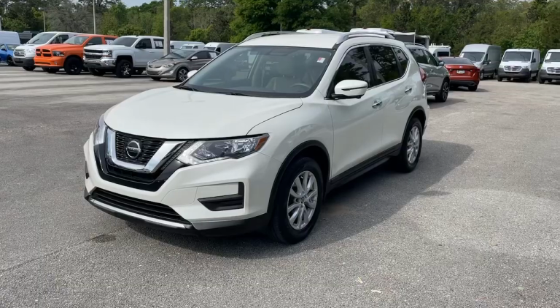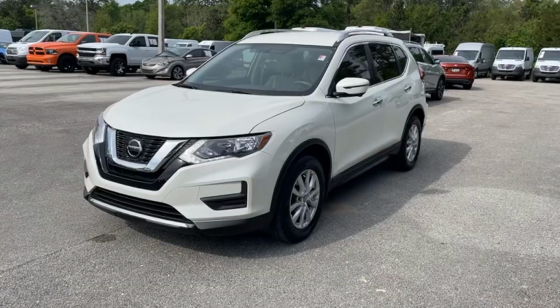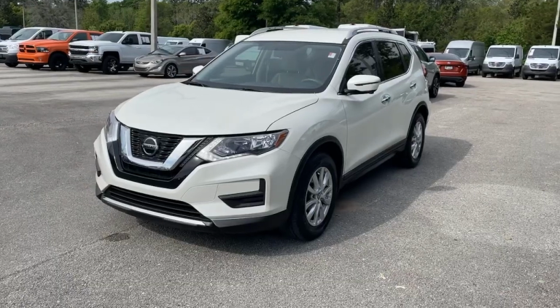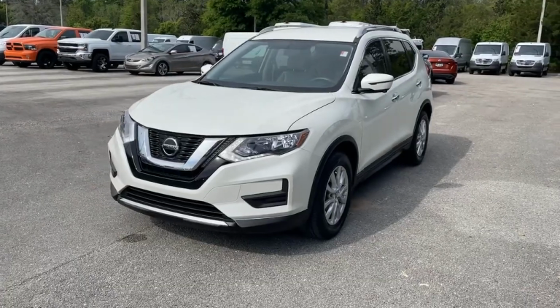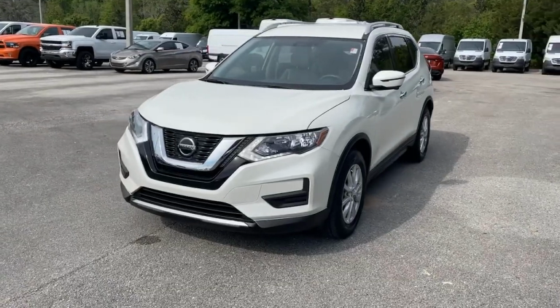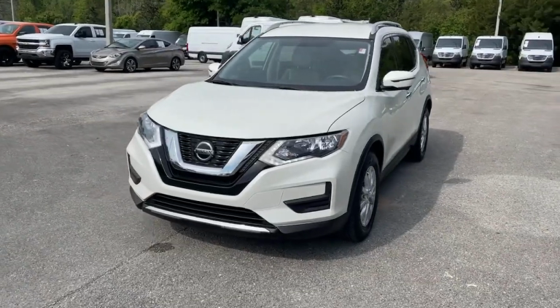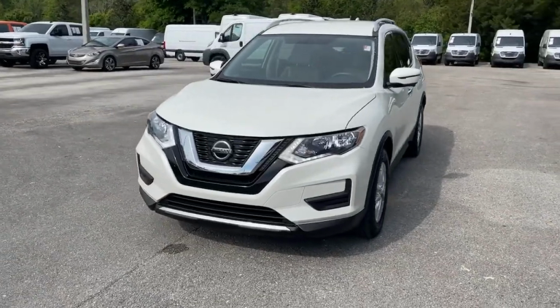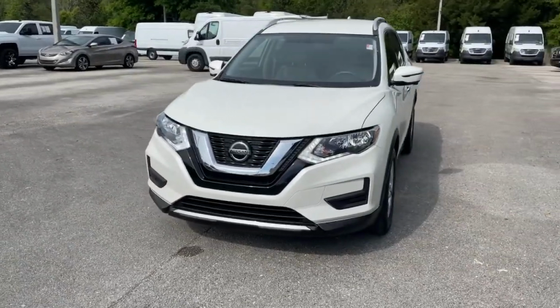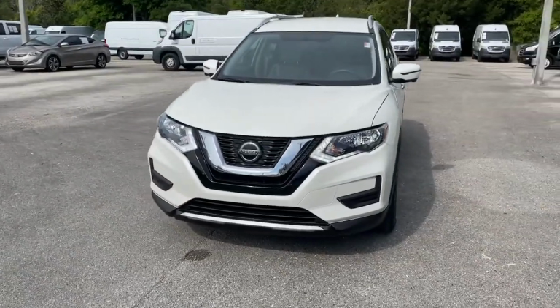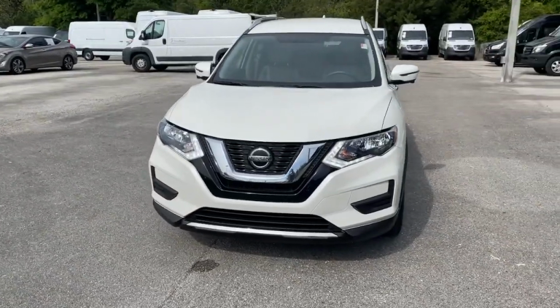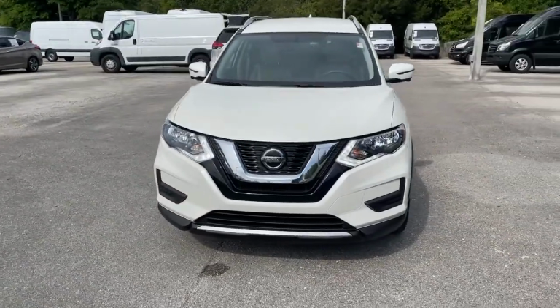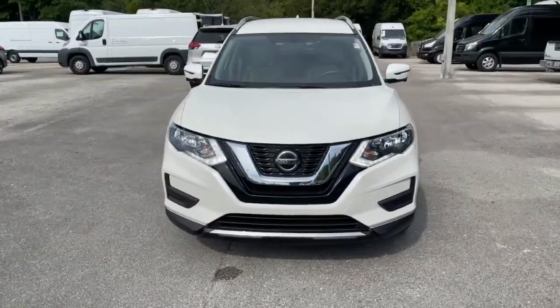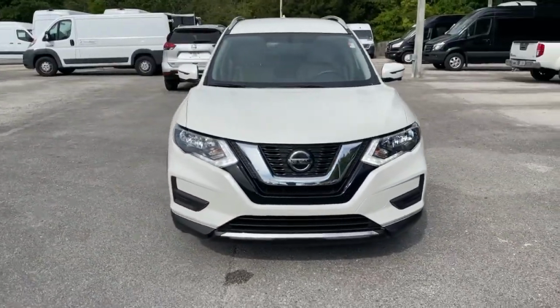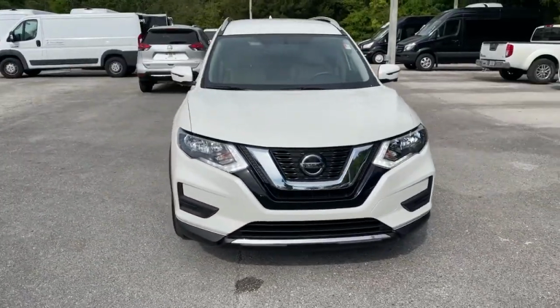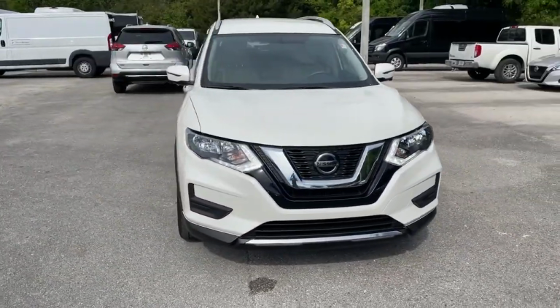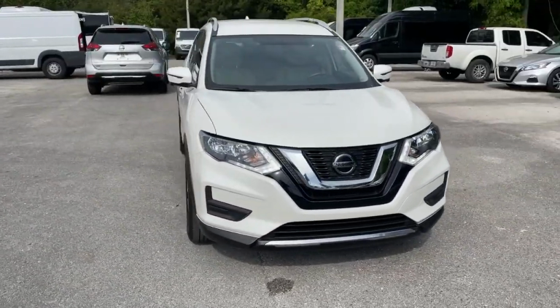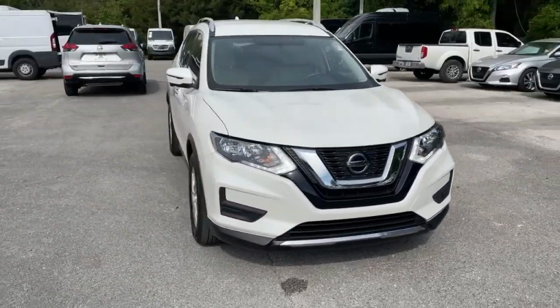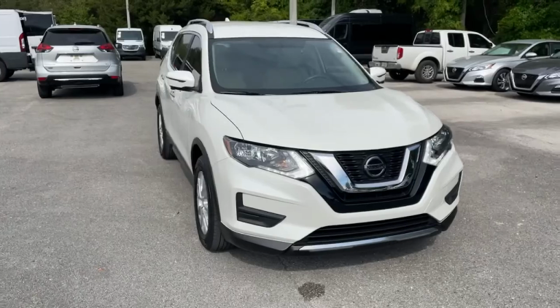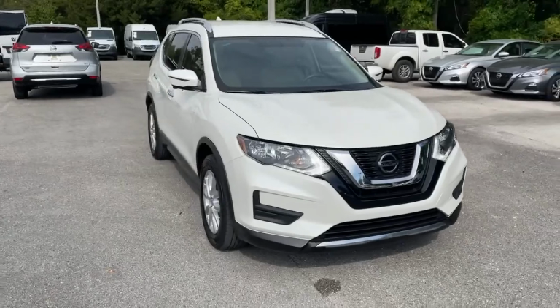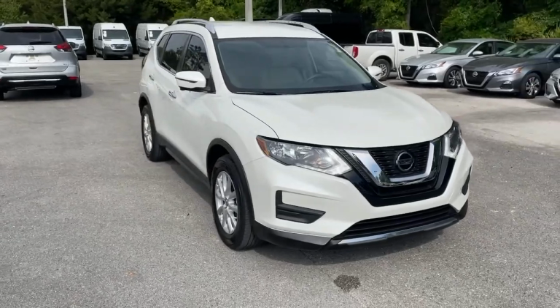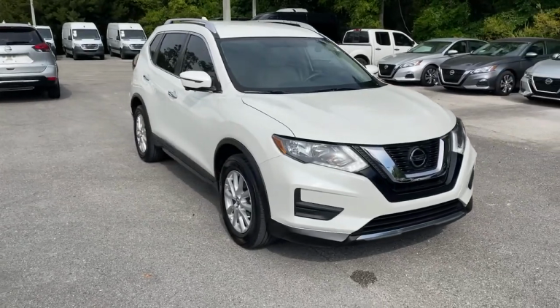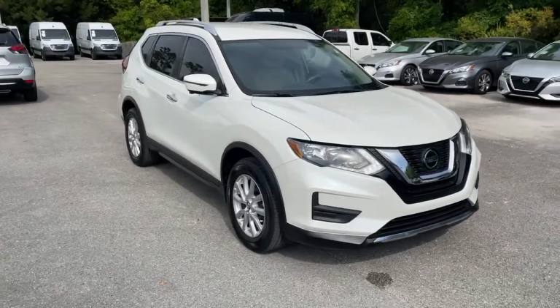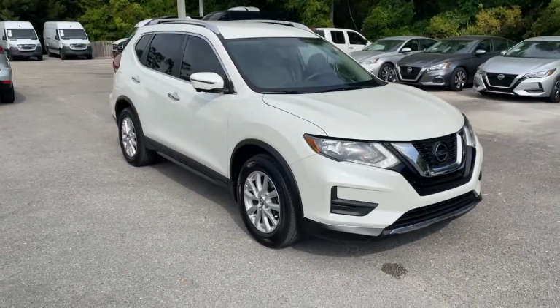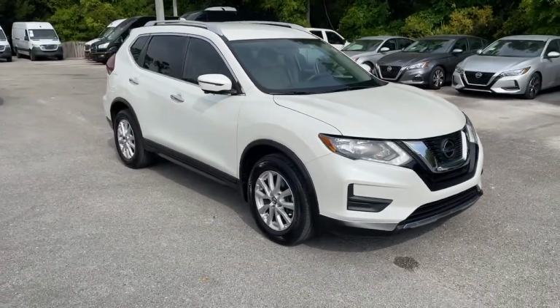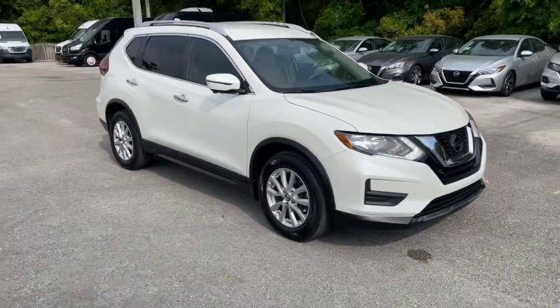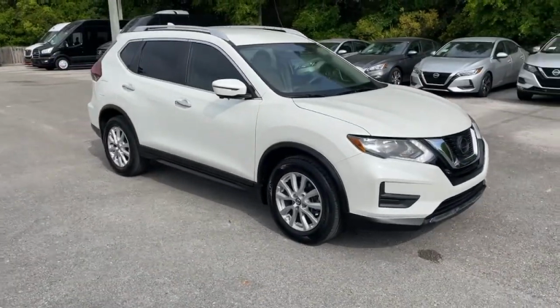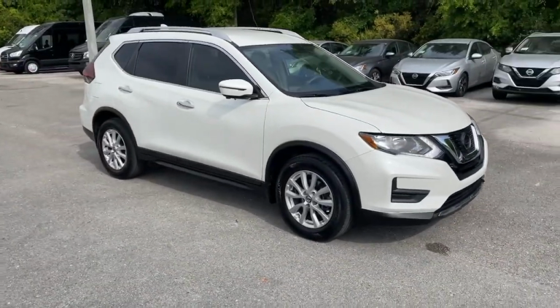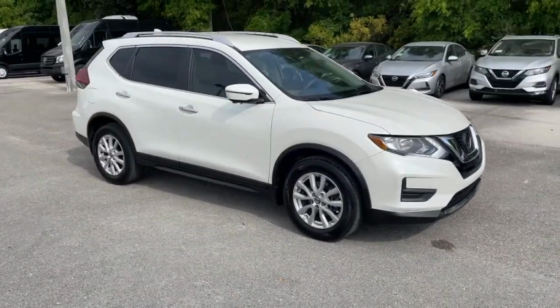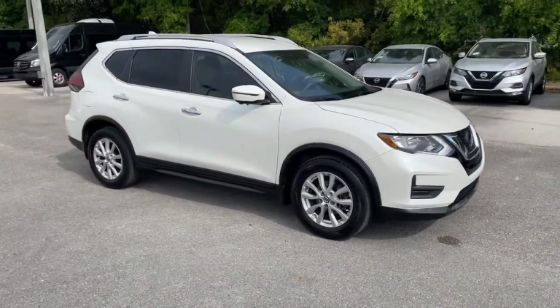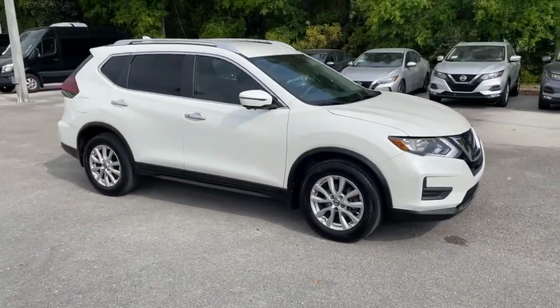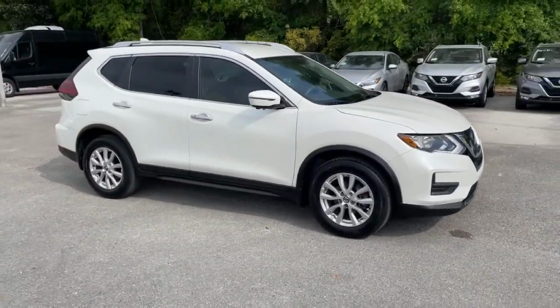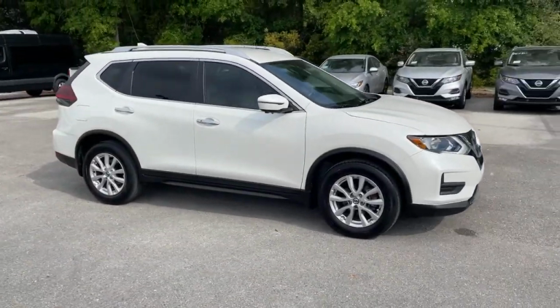Get acquainted with the 2018 Nissan Rogue. This vehicle still has fewer than 25,000 miles on the clock, so it won't last long.